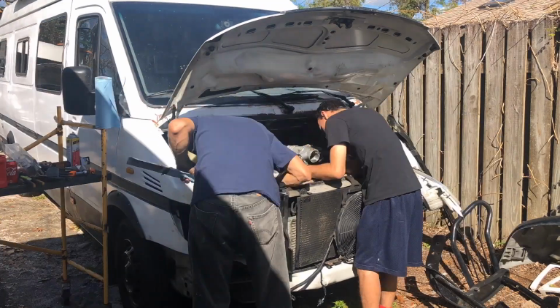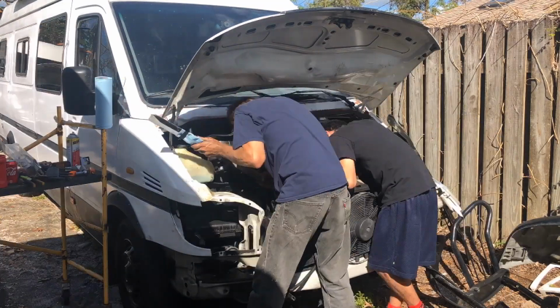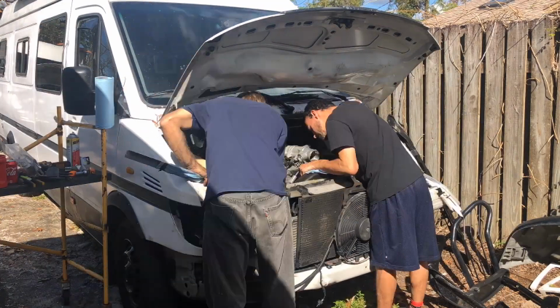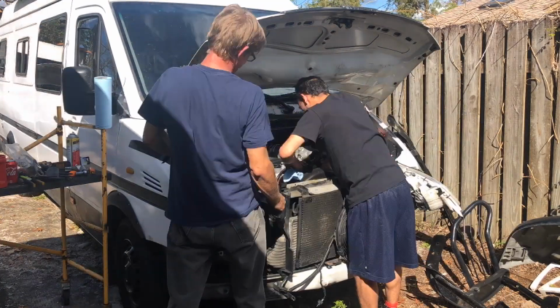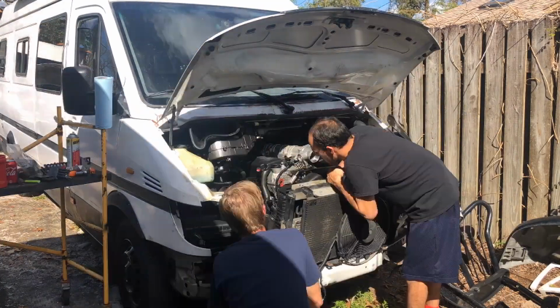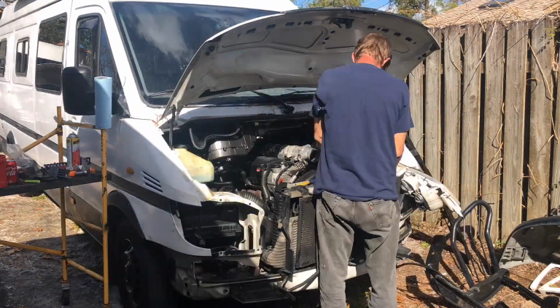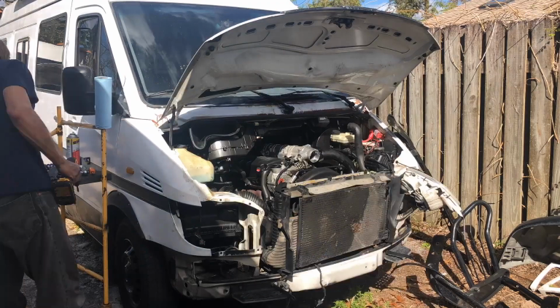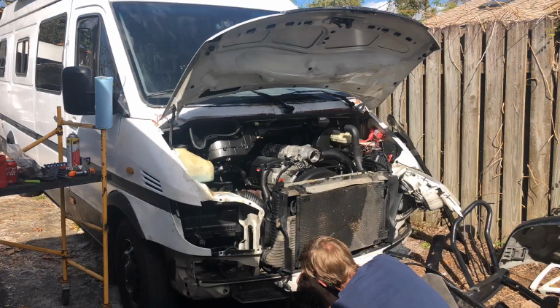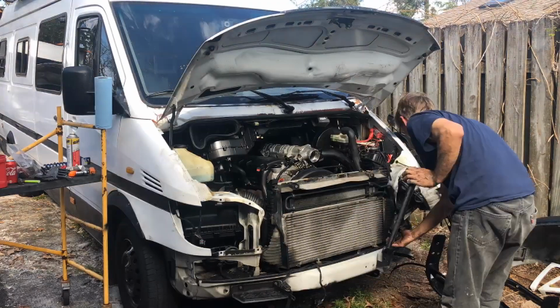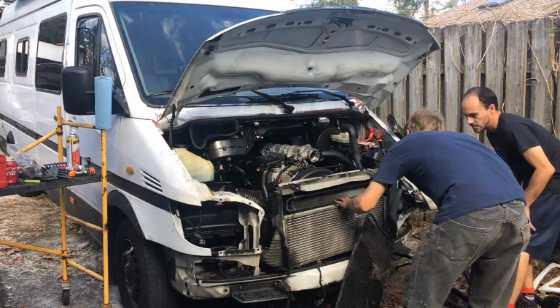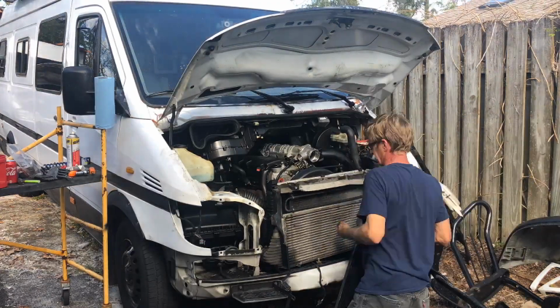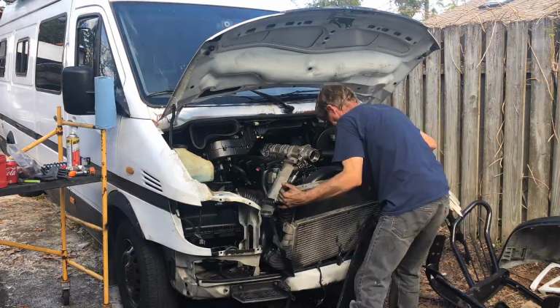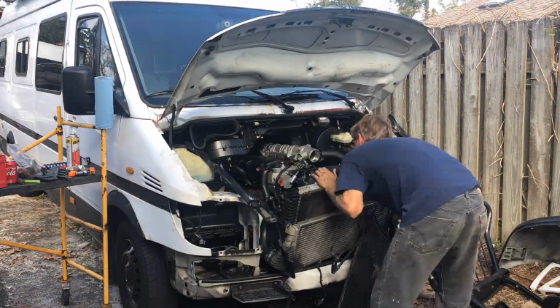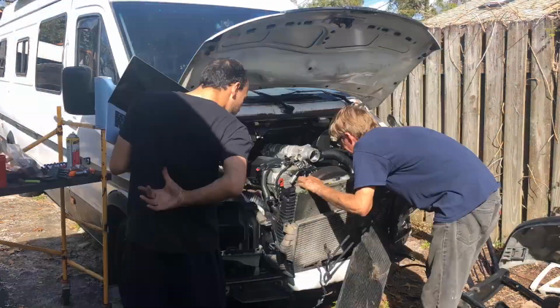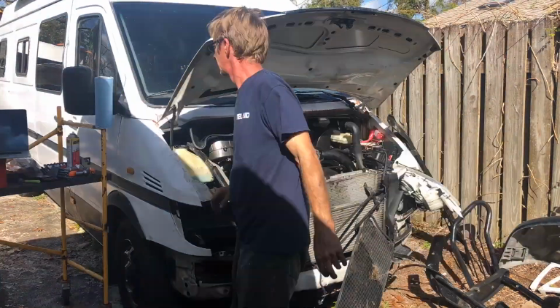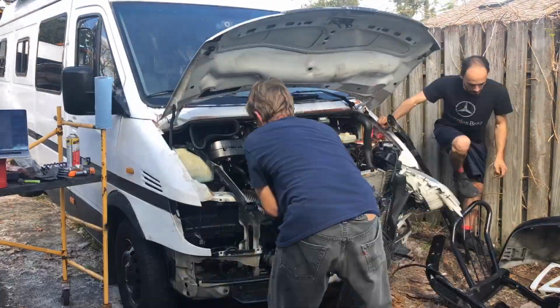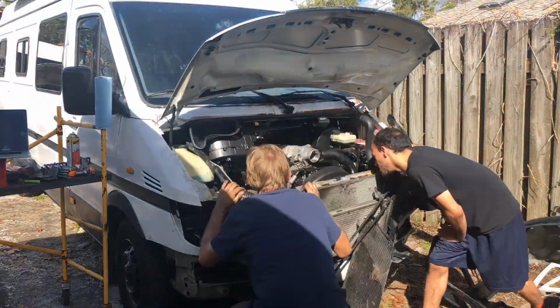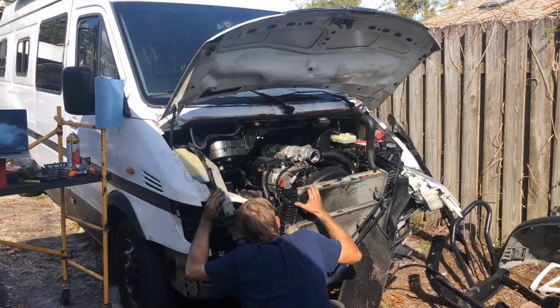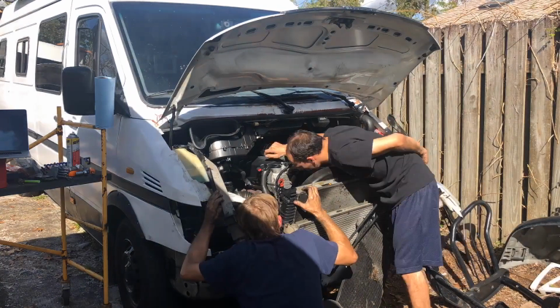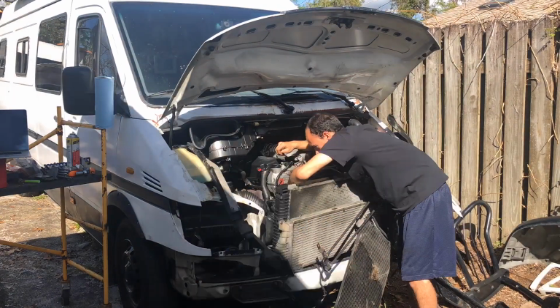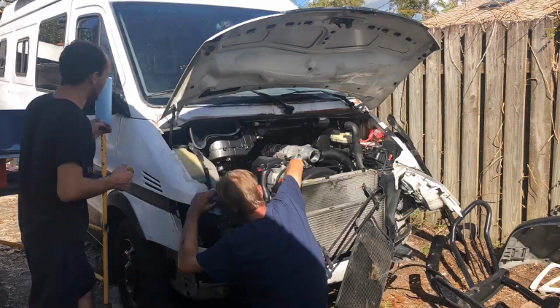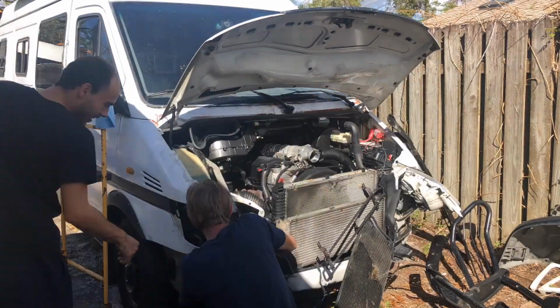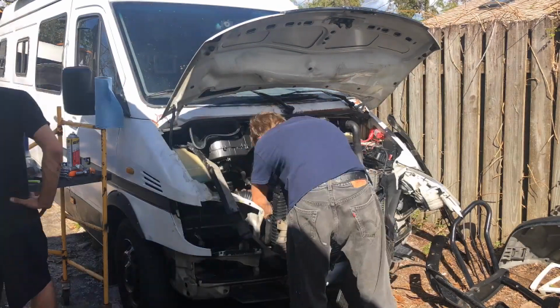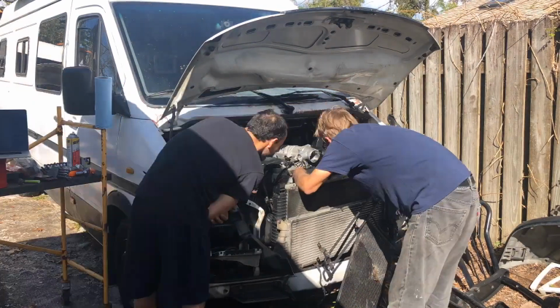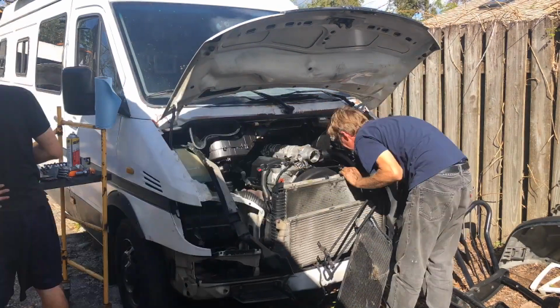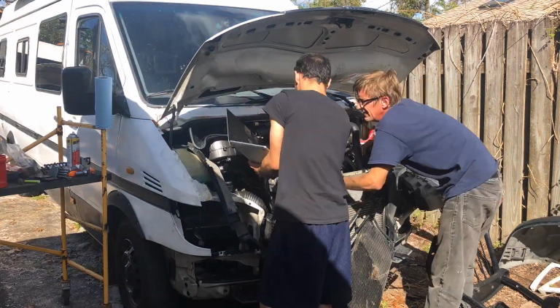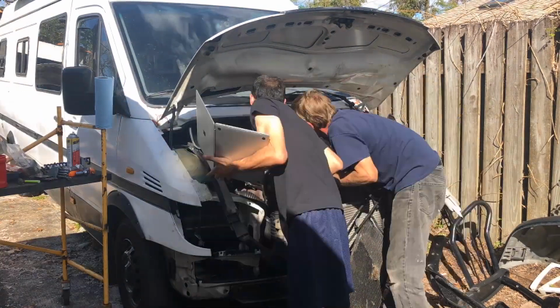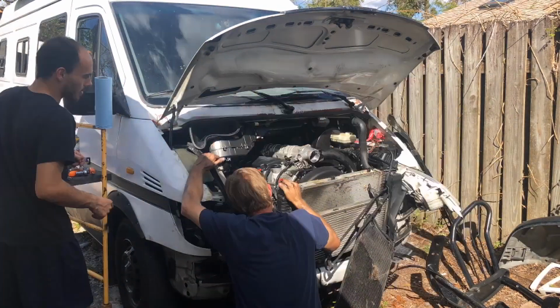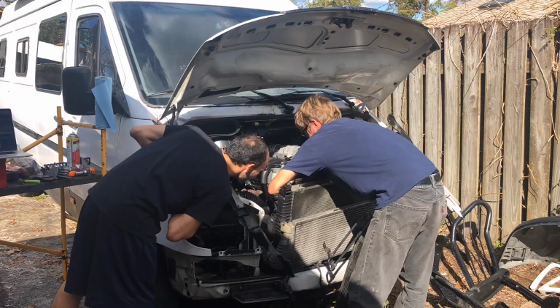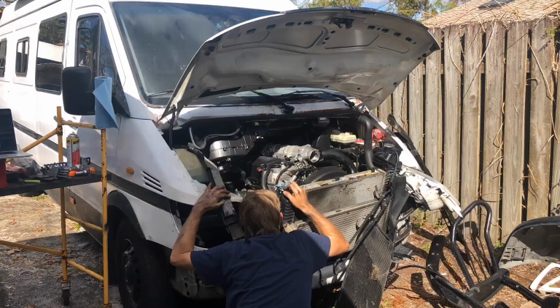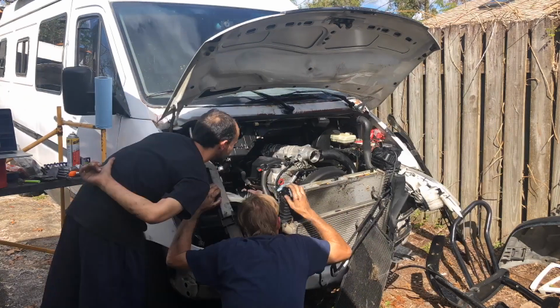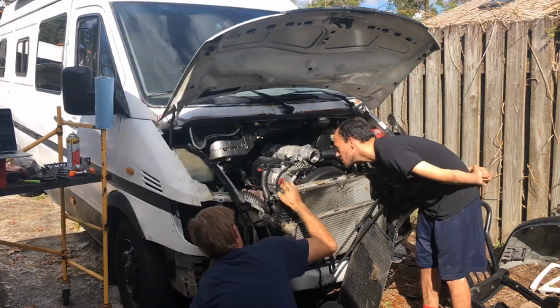It helps to have a friend come in with a long bar and a little hook on the end to hold onto that water pump pulley while you put an 8mm Allen key in the front of the fan and work that loose. We had a little bit of trouble with that on this van but we finally got it off there.